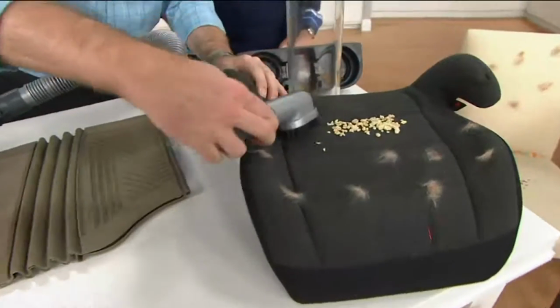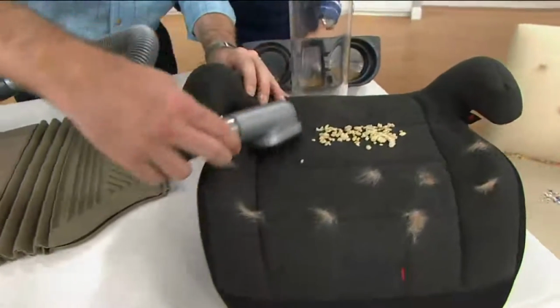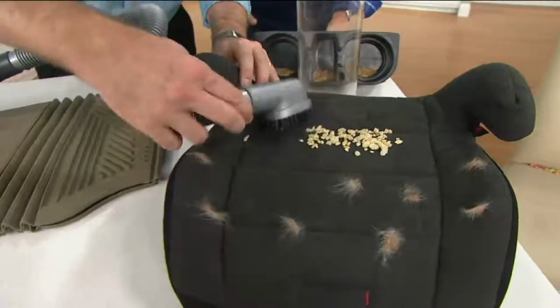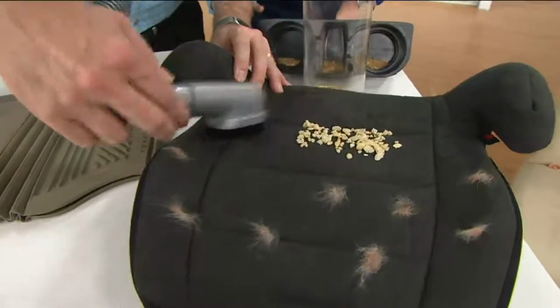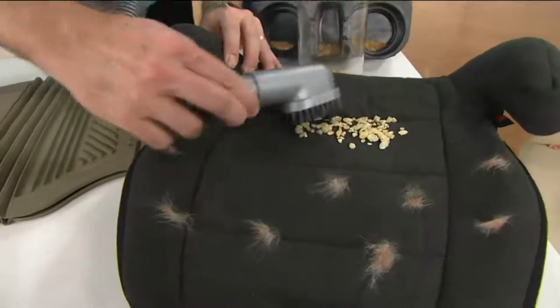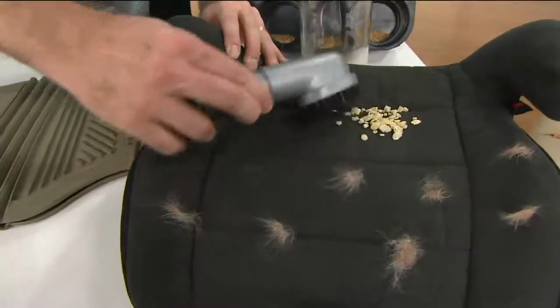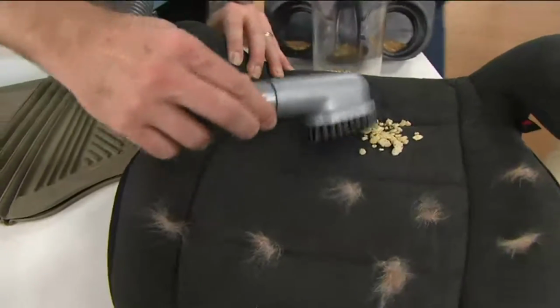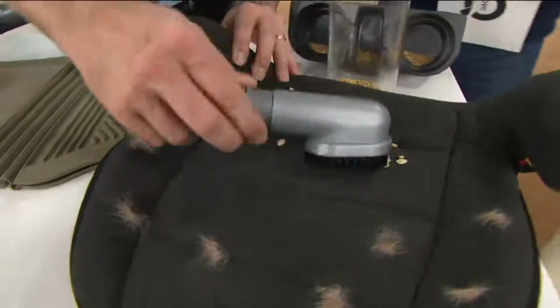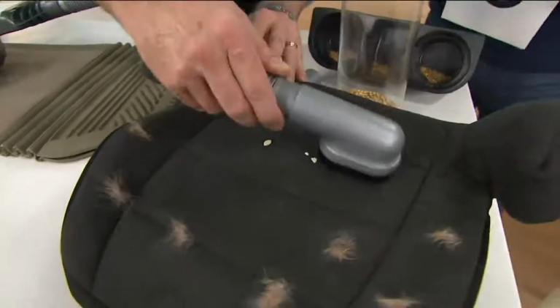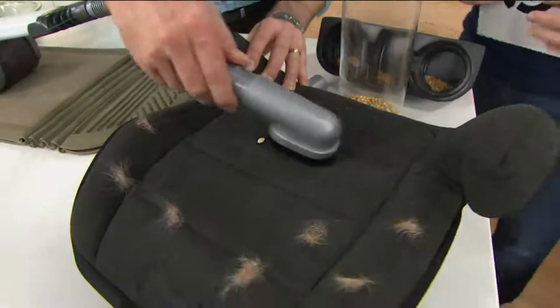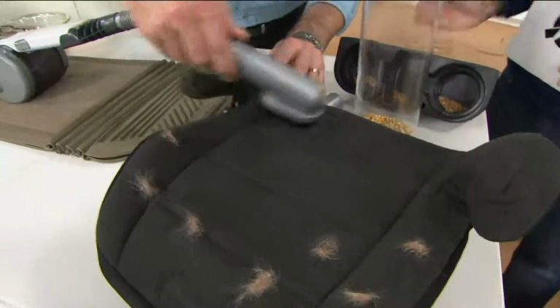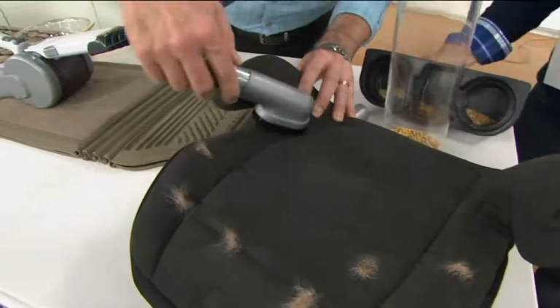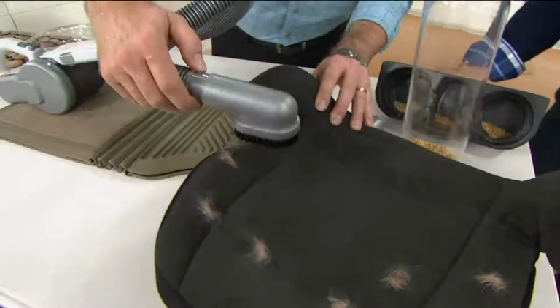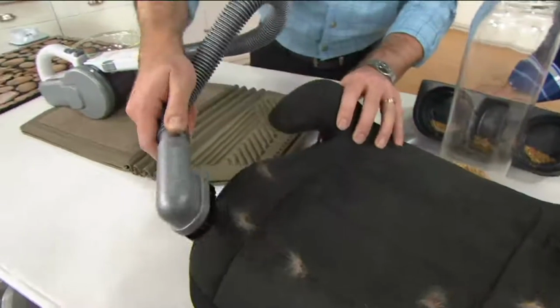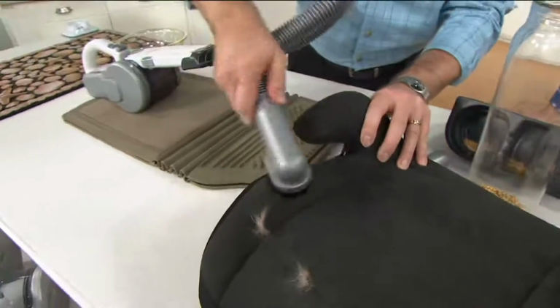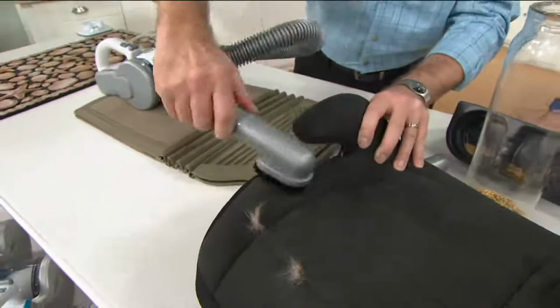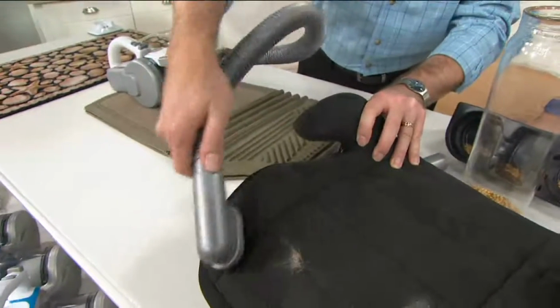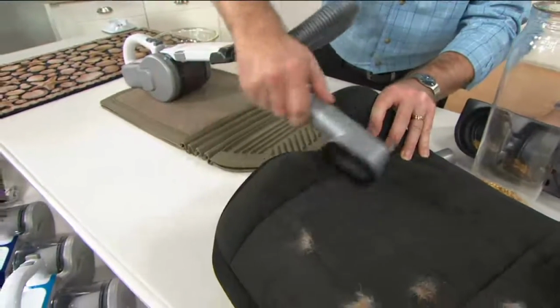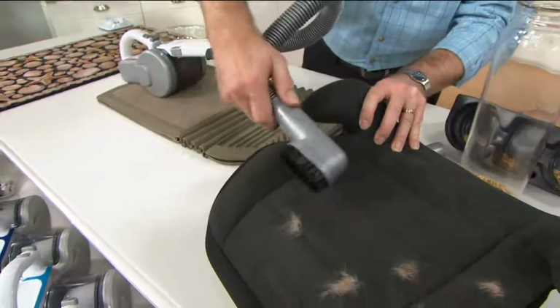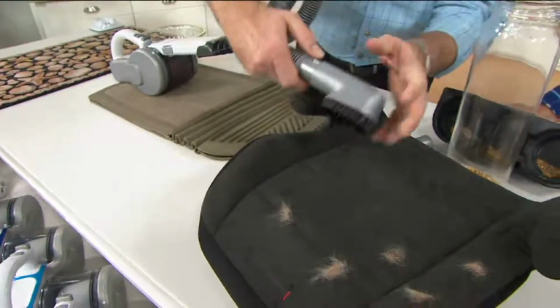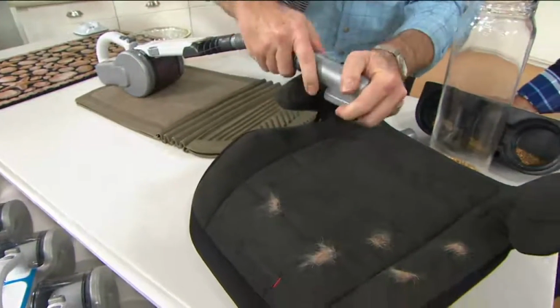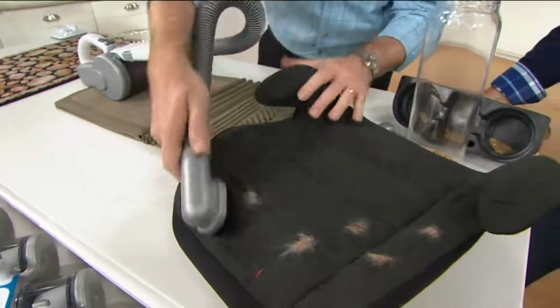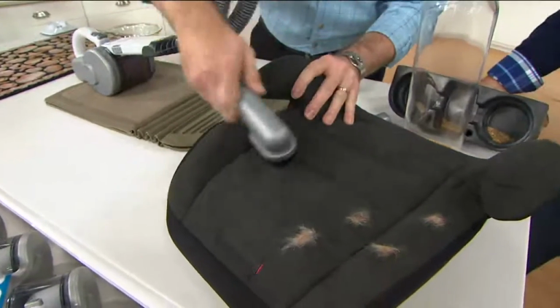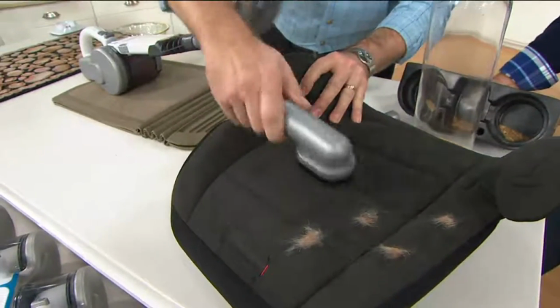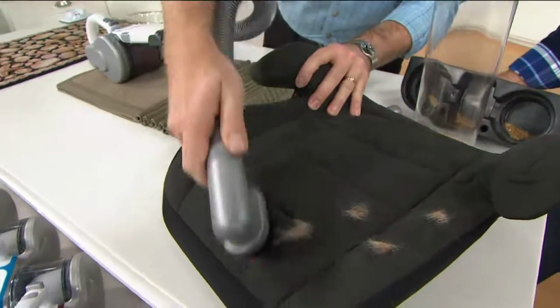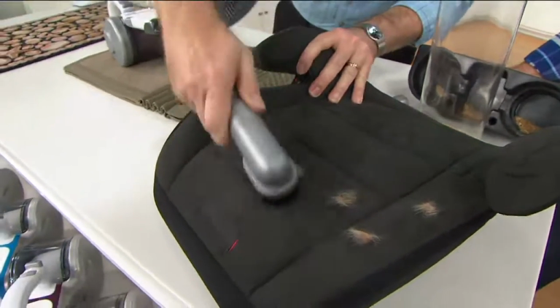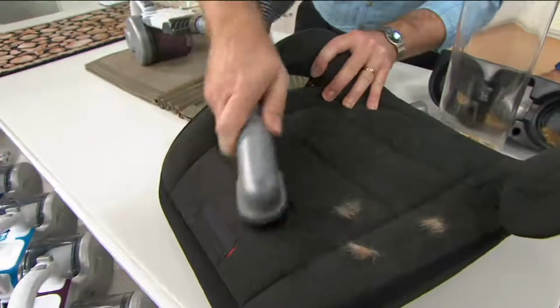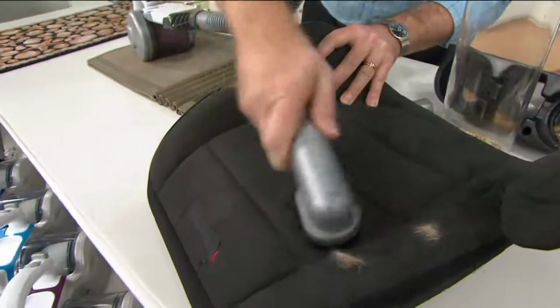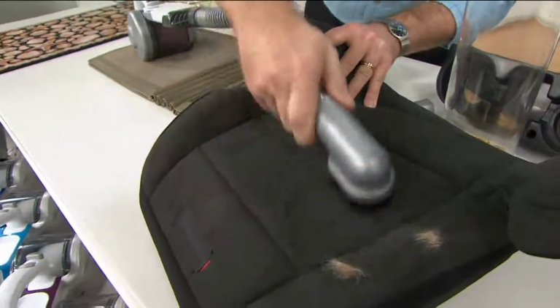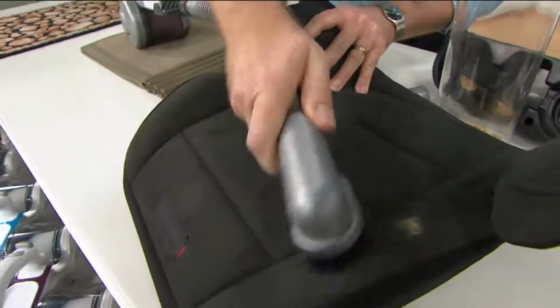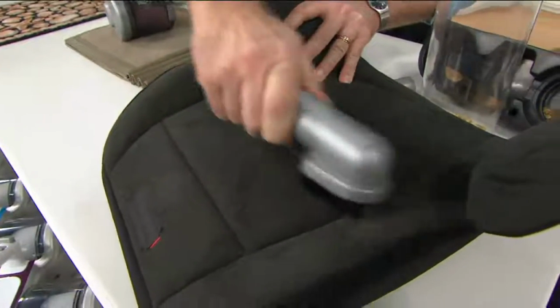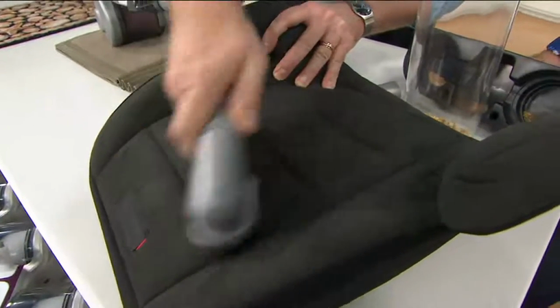Picking up all the messes from the kids. Now you're able to pick up and even groom all the furniture in the car — no problem at all picking that up.